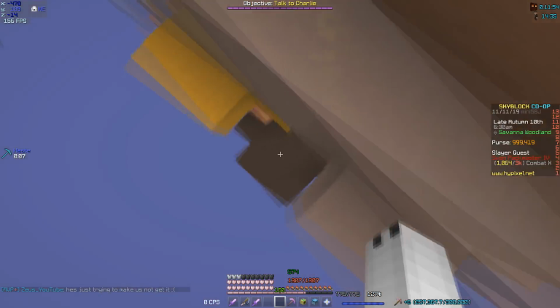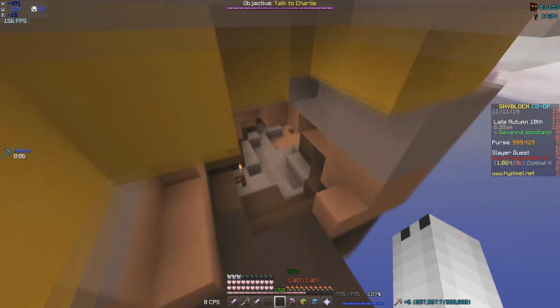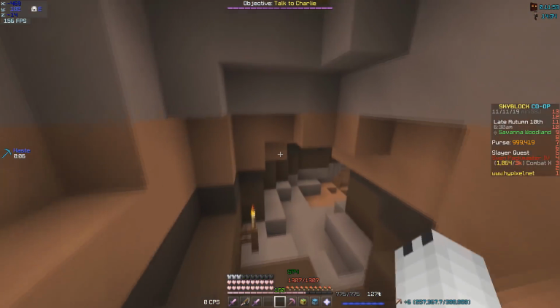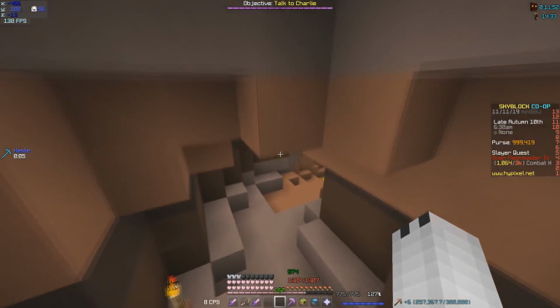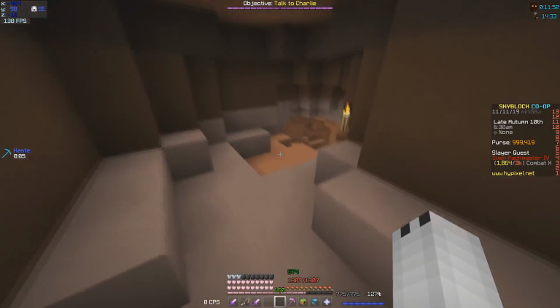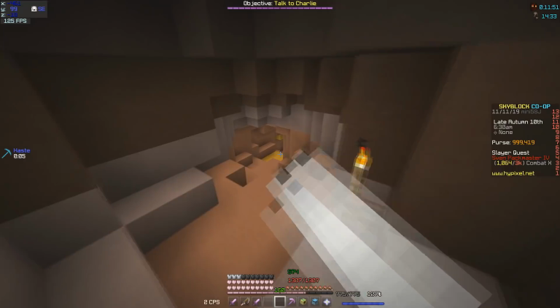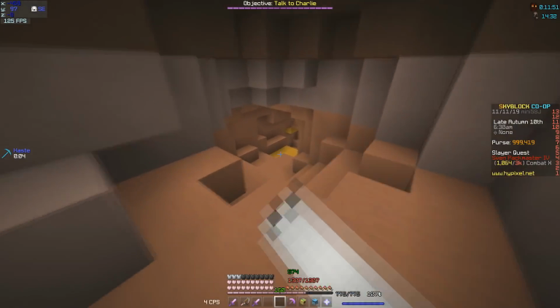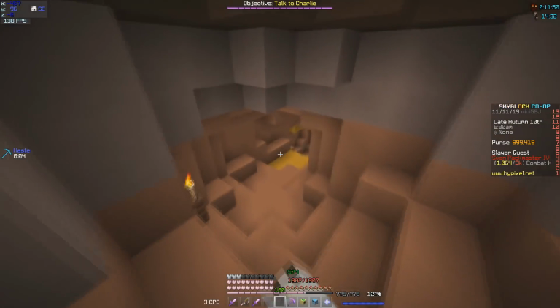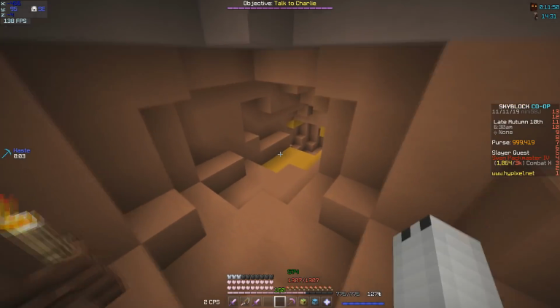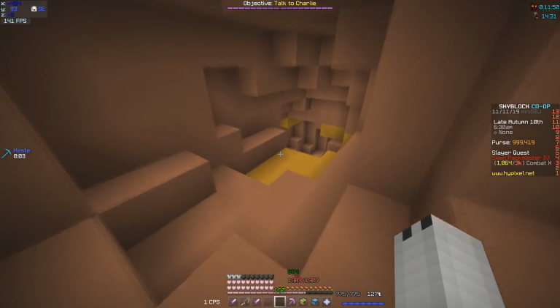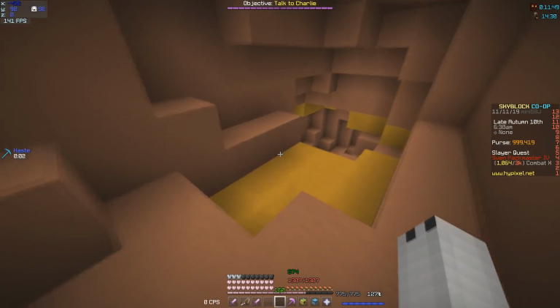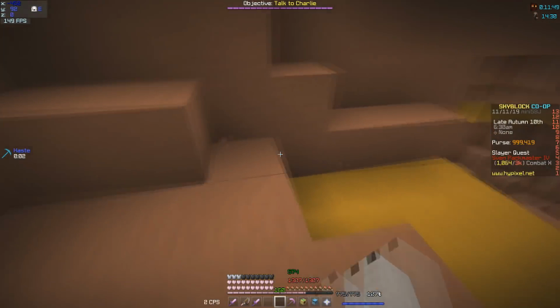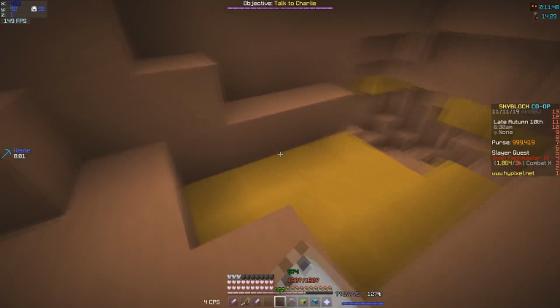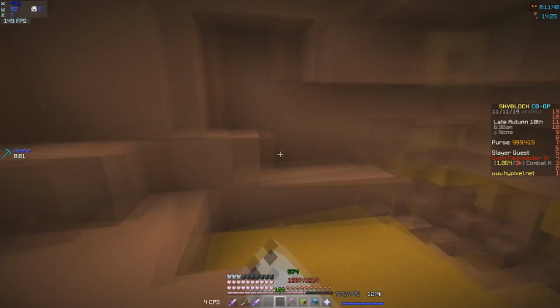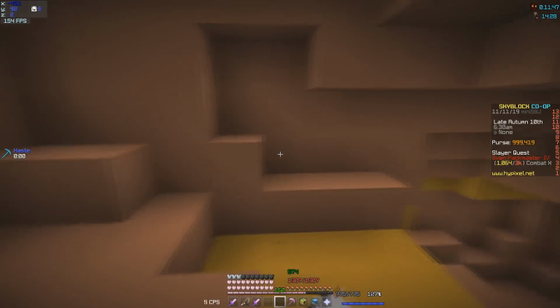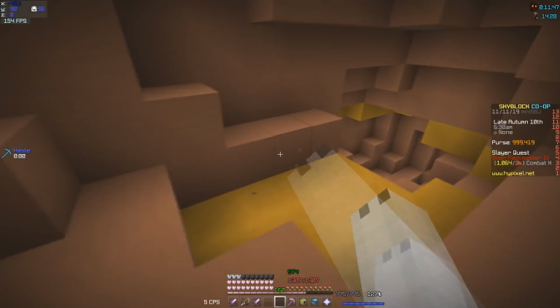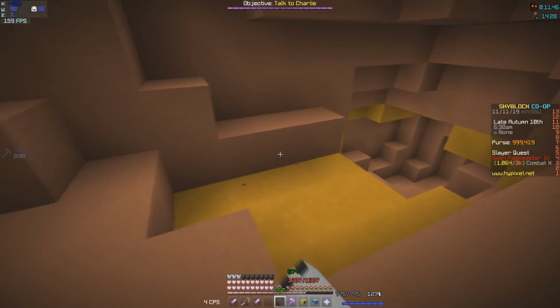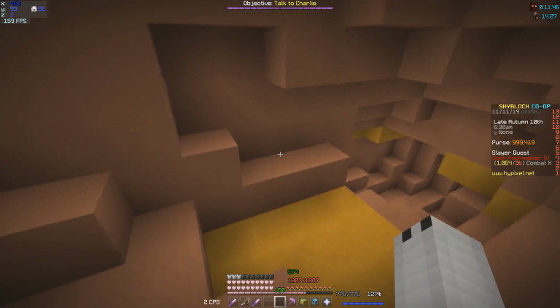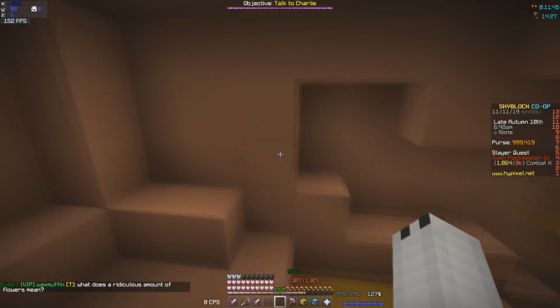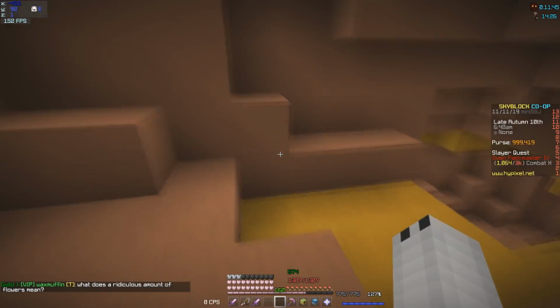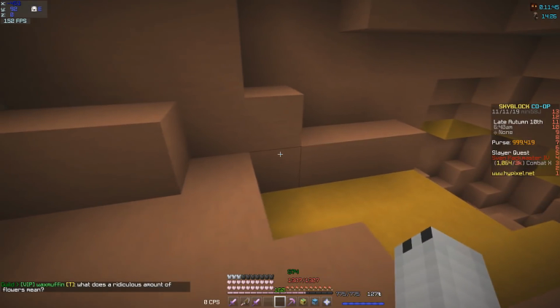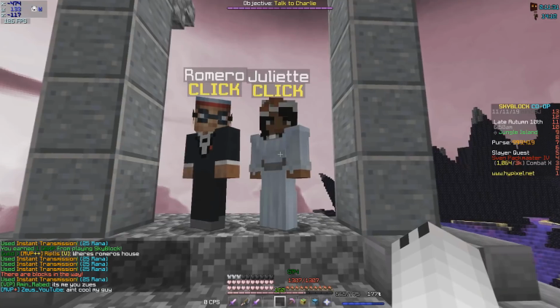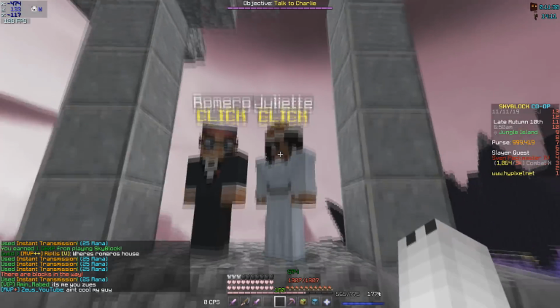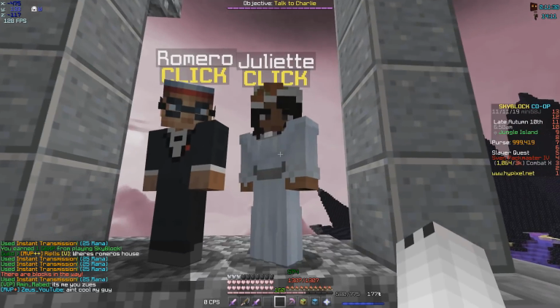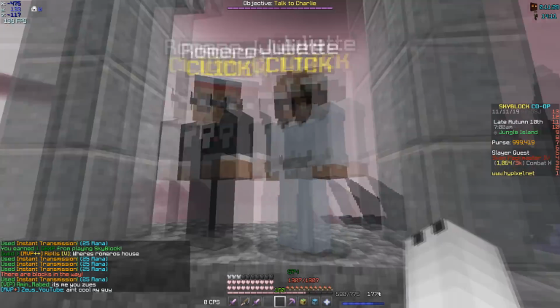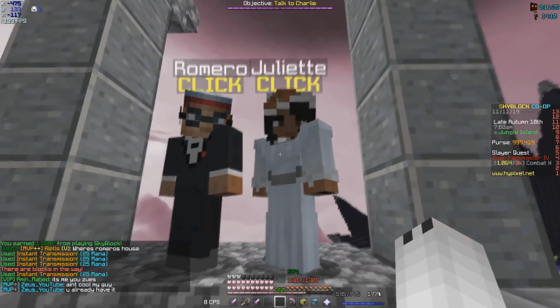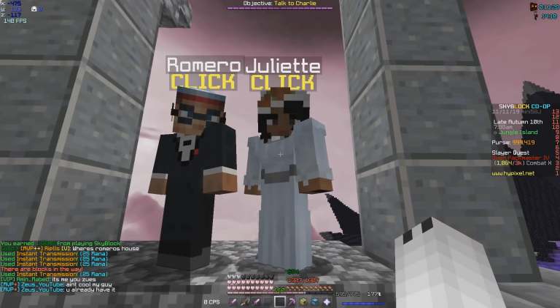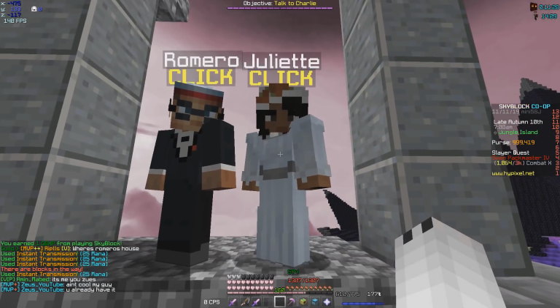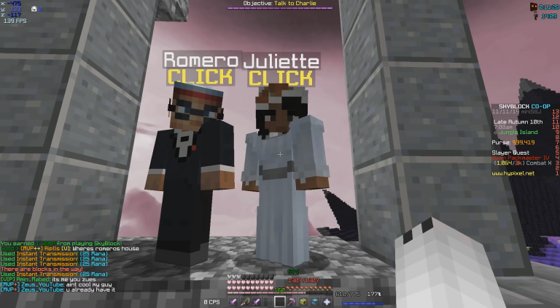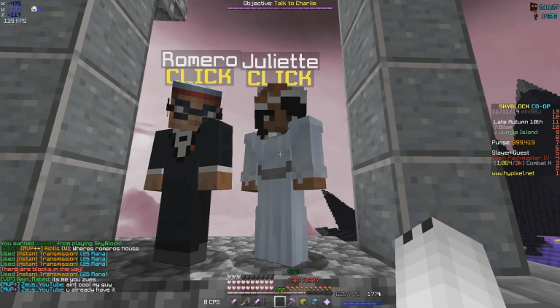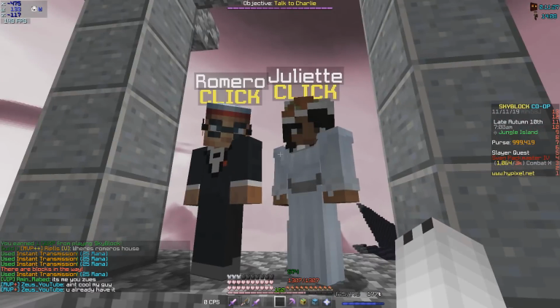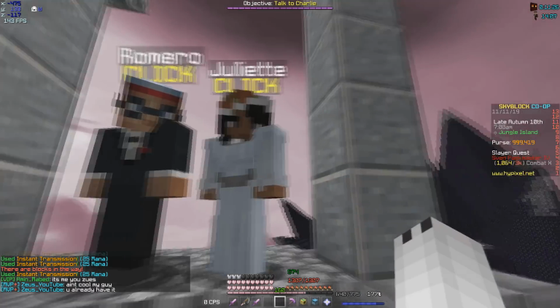Once you mine the gold and it's your first time doing it, Romeo will be down here in the mine. Just go talk to him right here and he should be there. After you talk to Juliet again, he will be located near the supermarket and that is very easy to find.